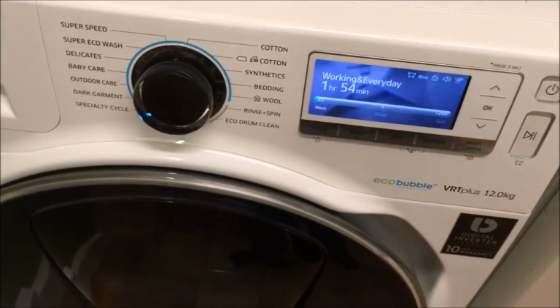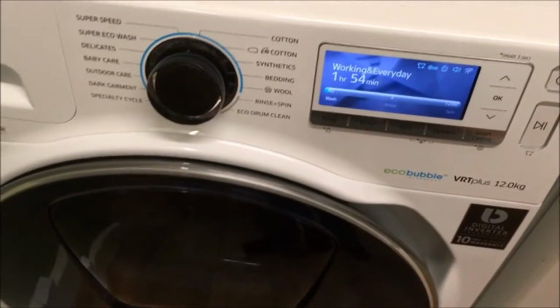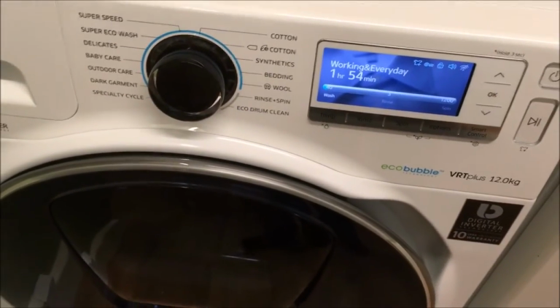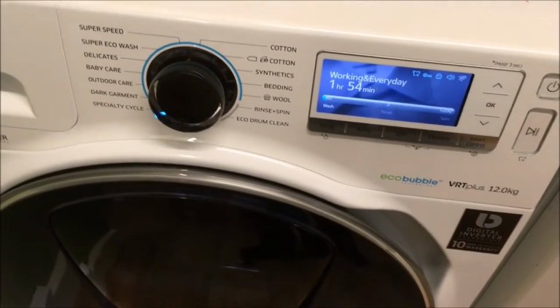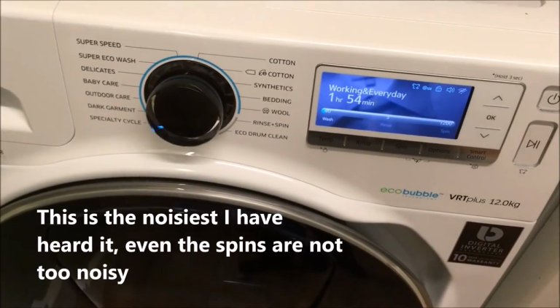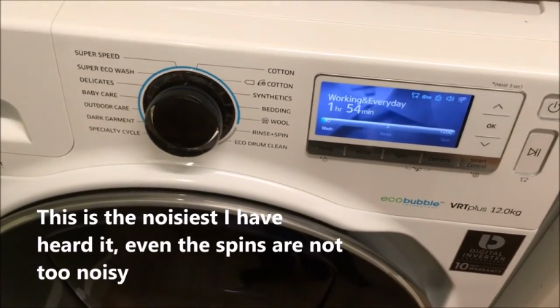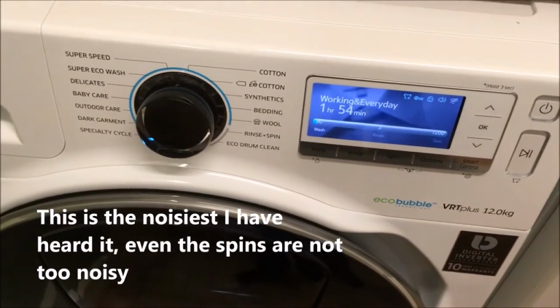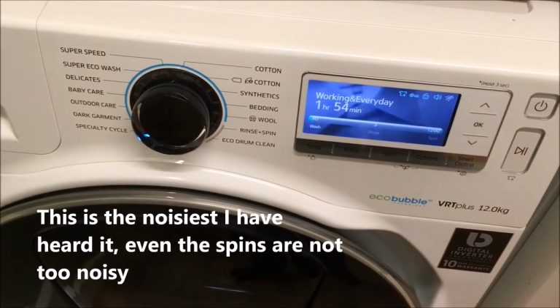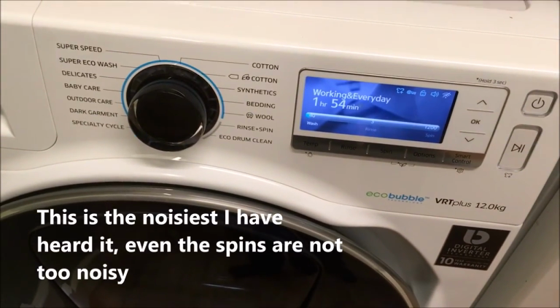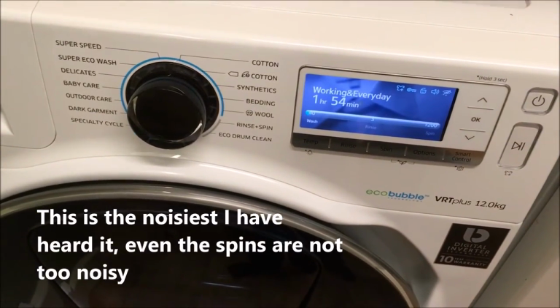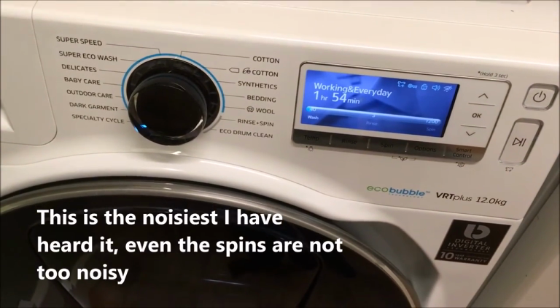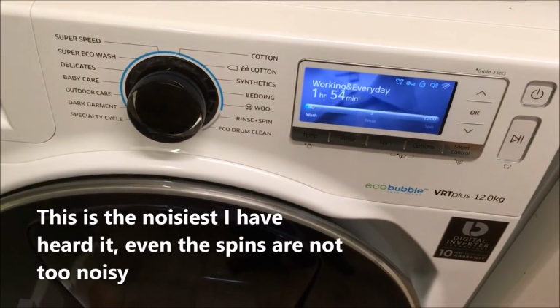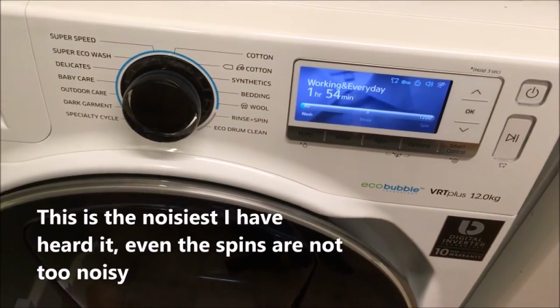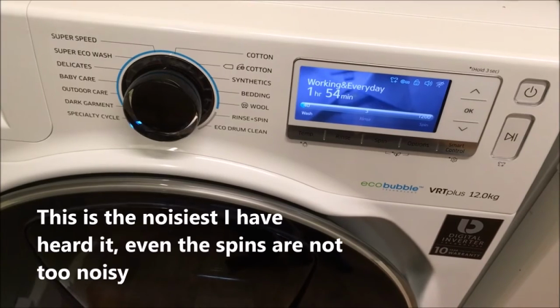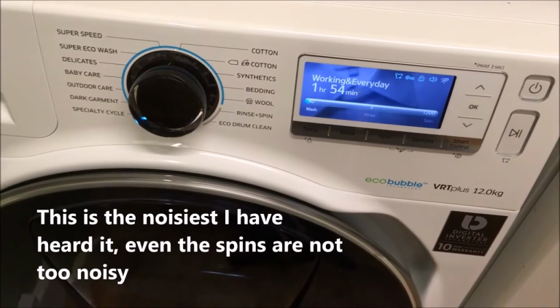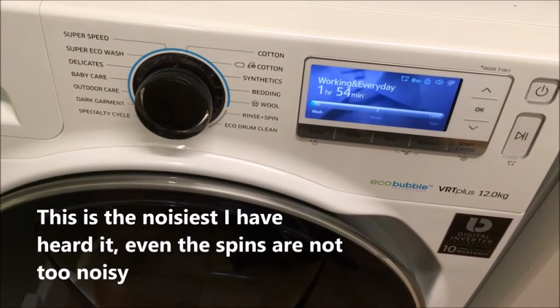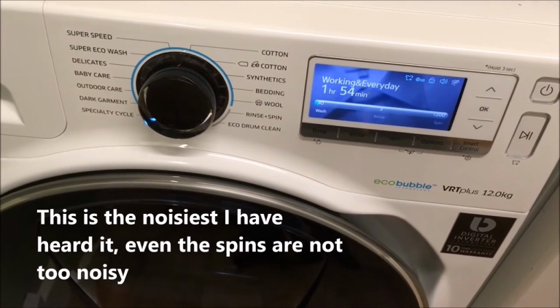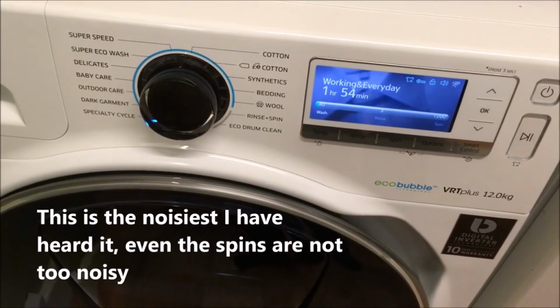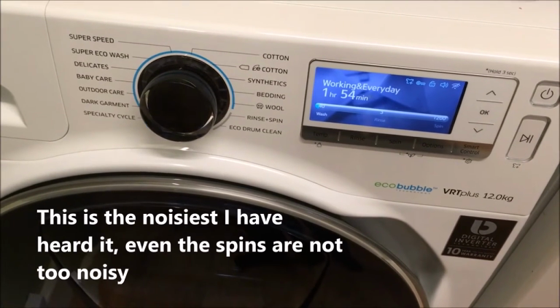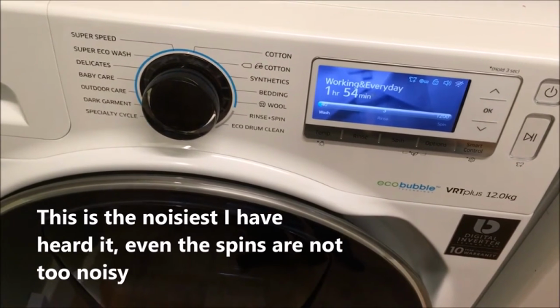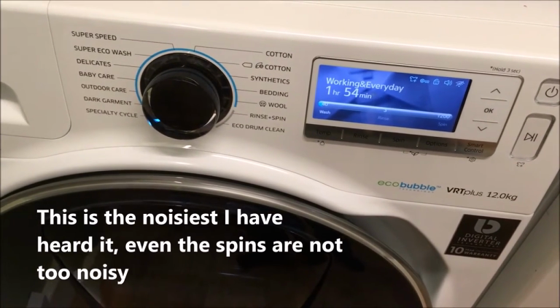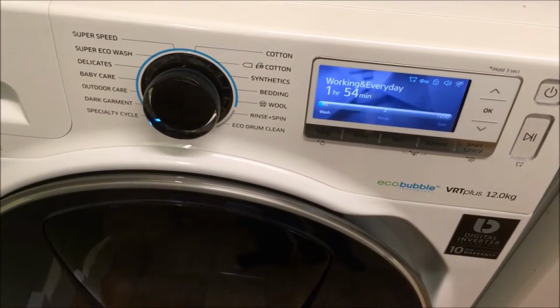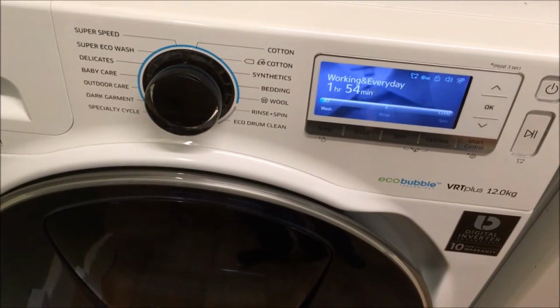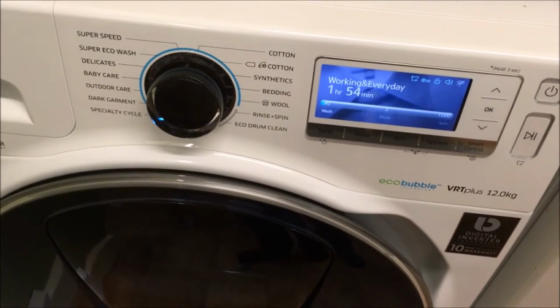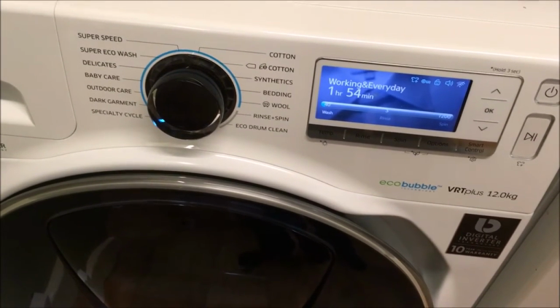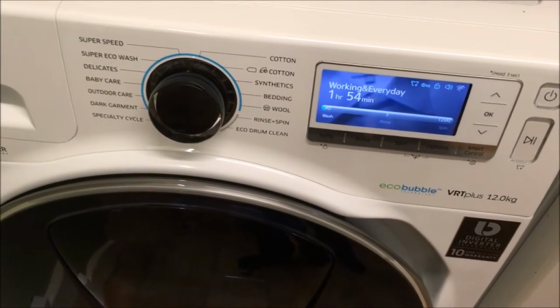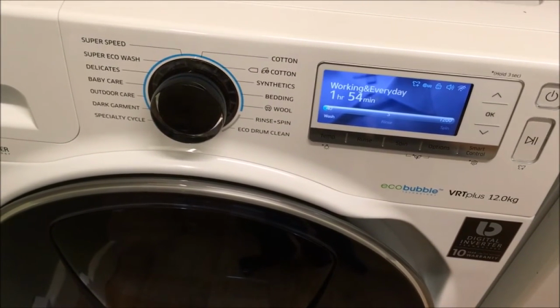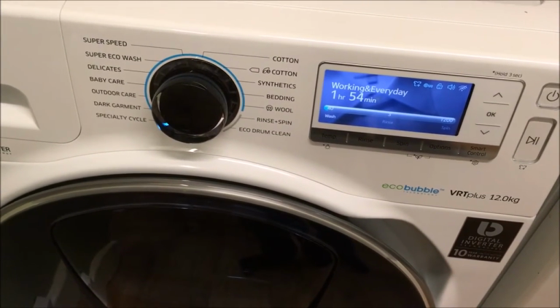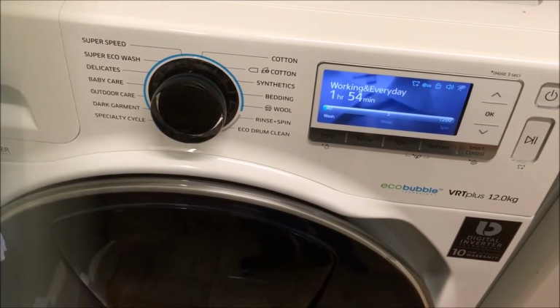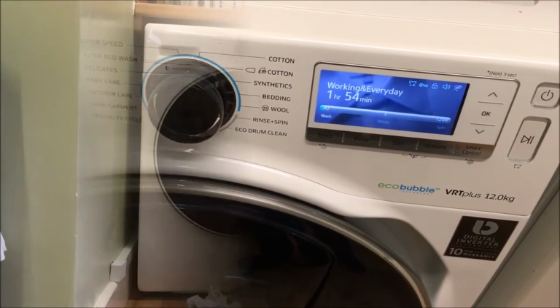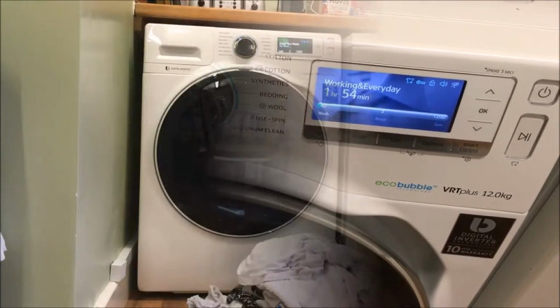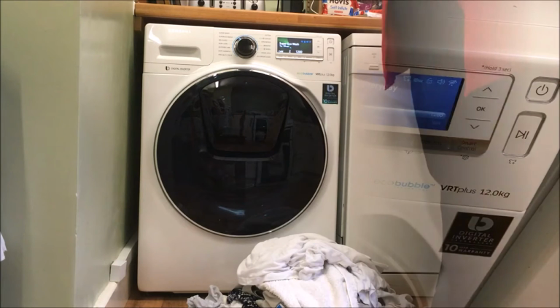You can hear it filling up the water now. This is the kind of sound level you're getting, which is absolutely fine because as soon as I close the kitchen door, I can't hear it at all.